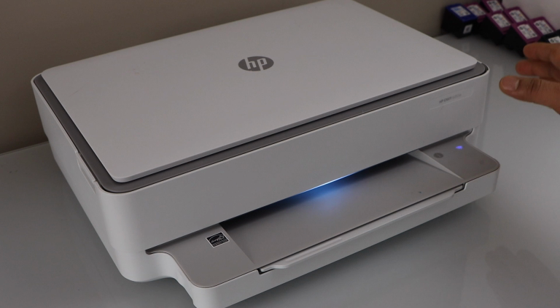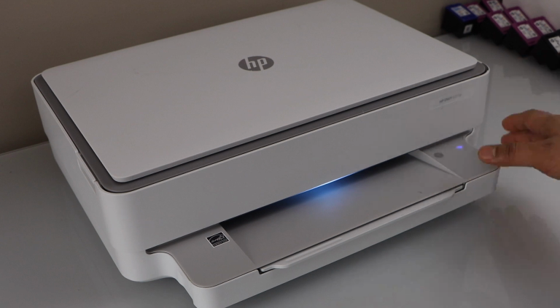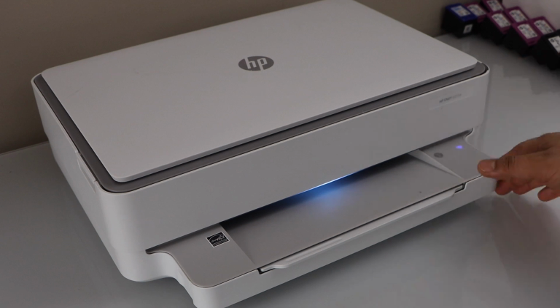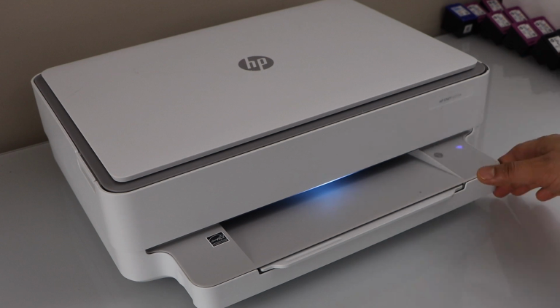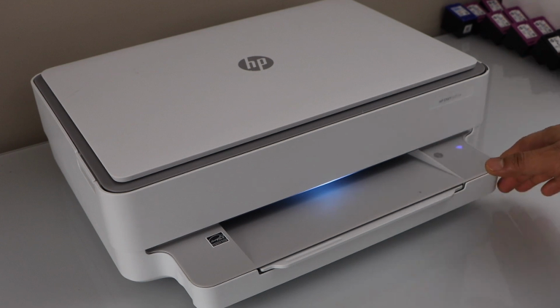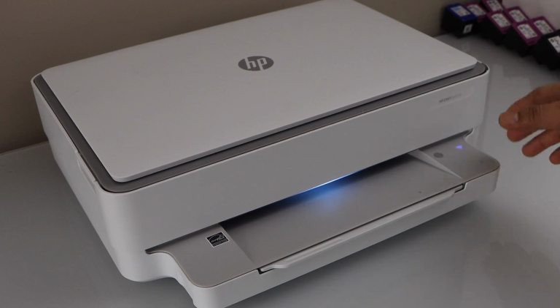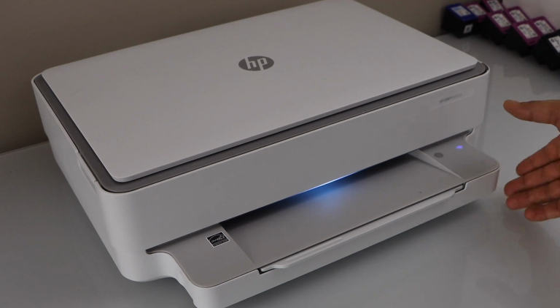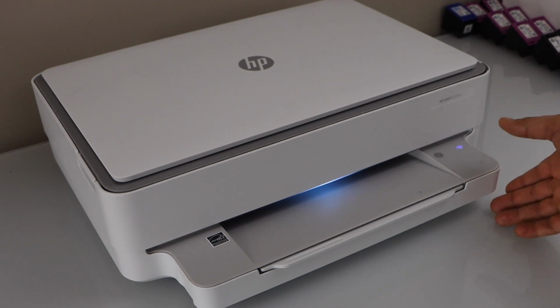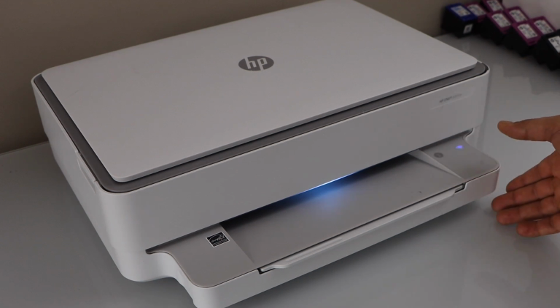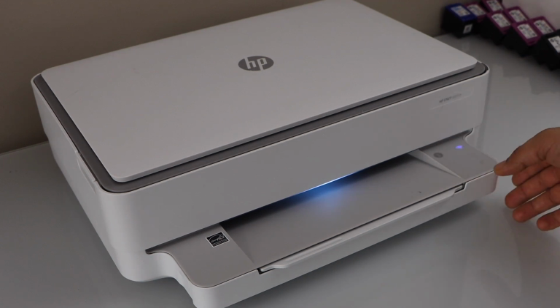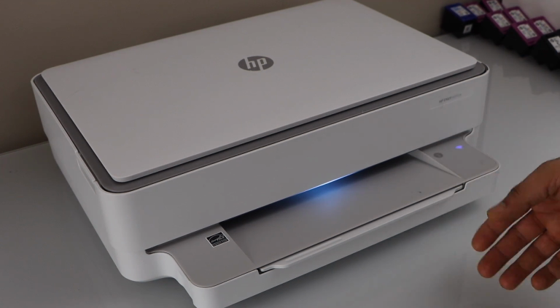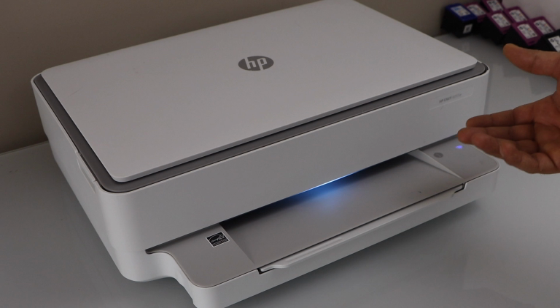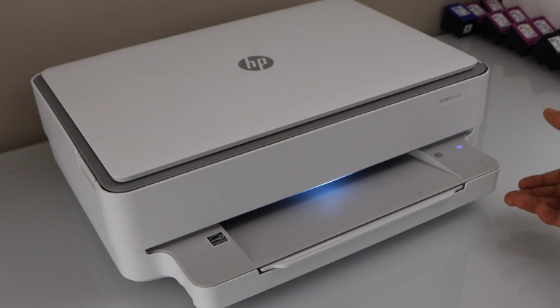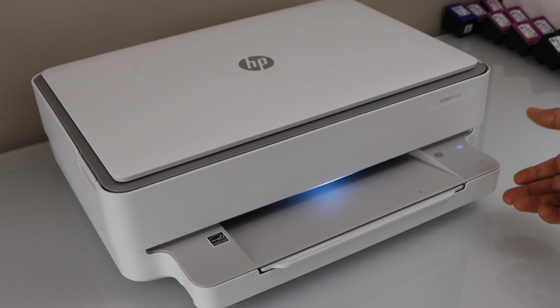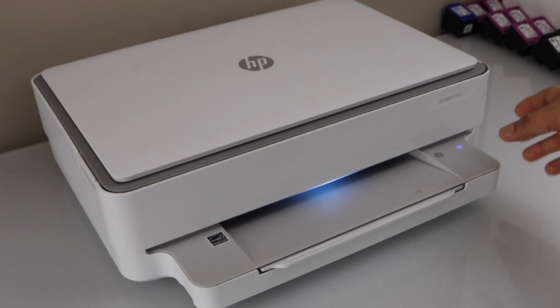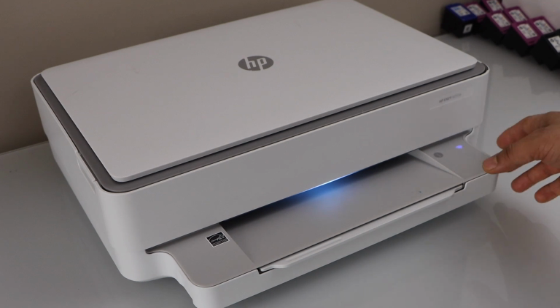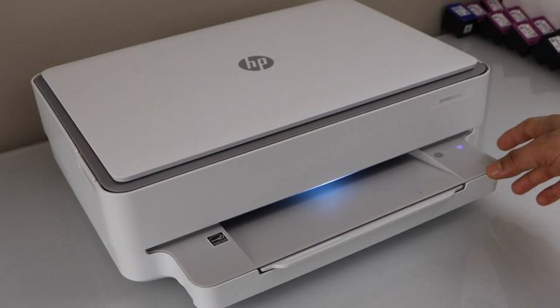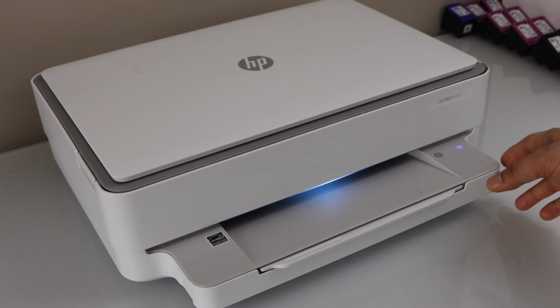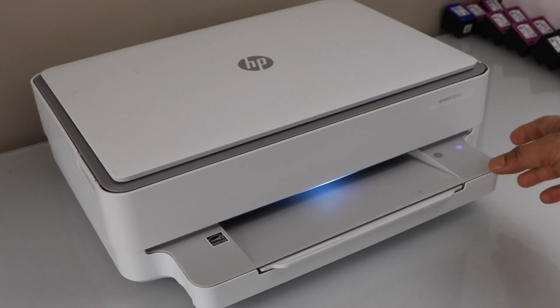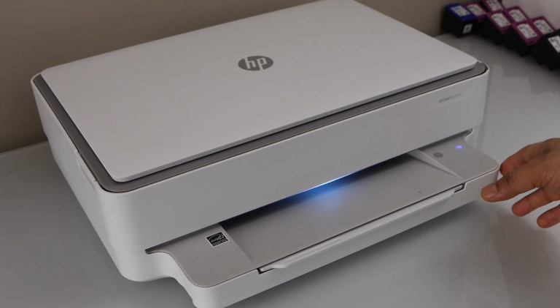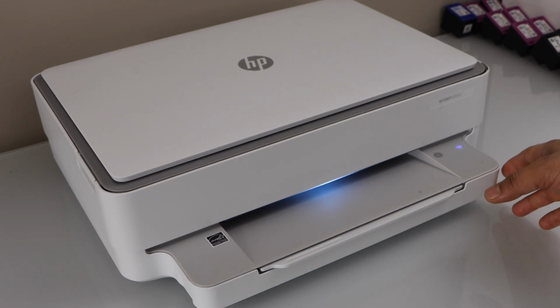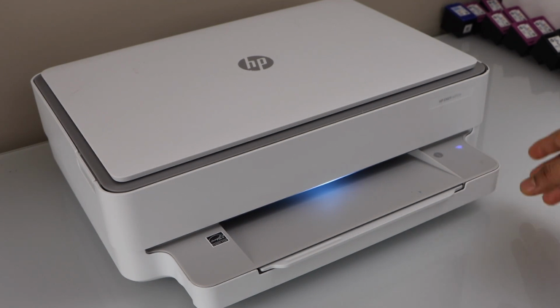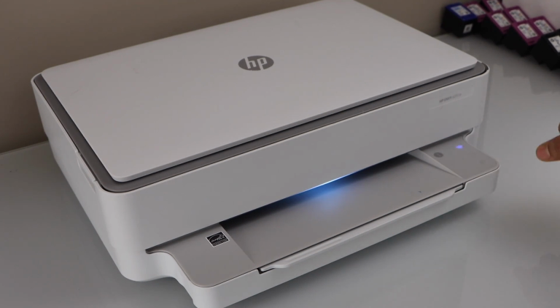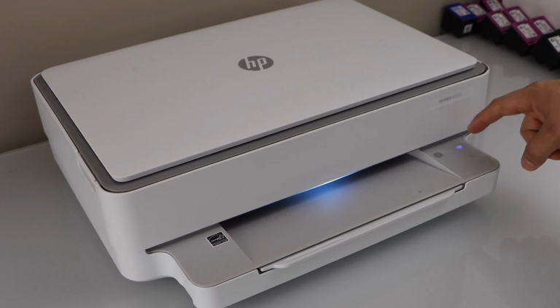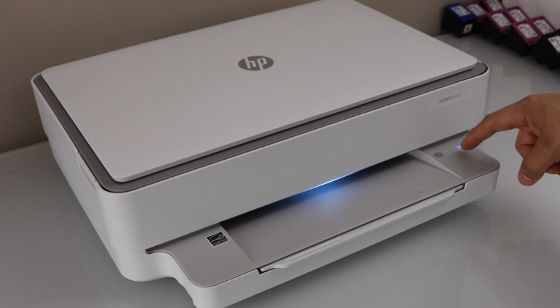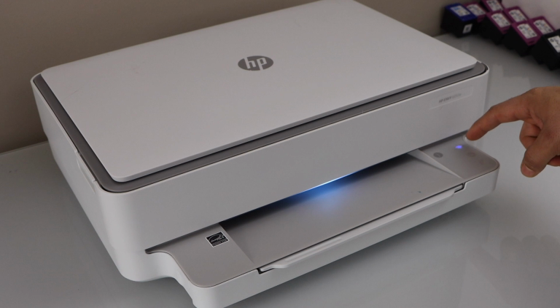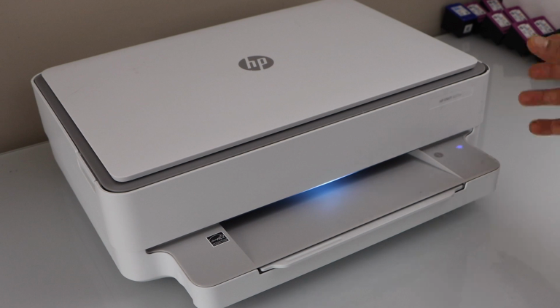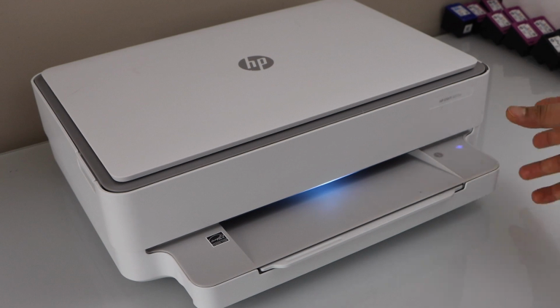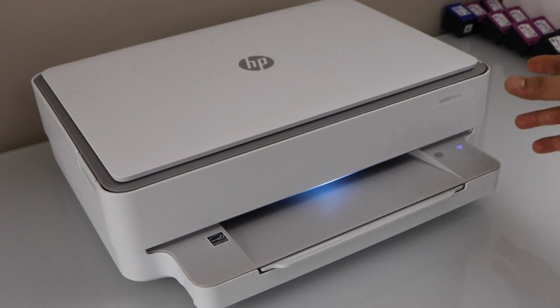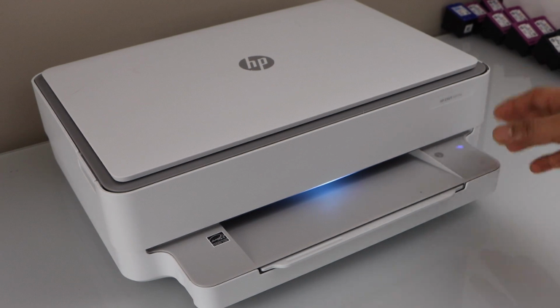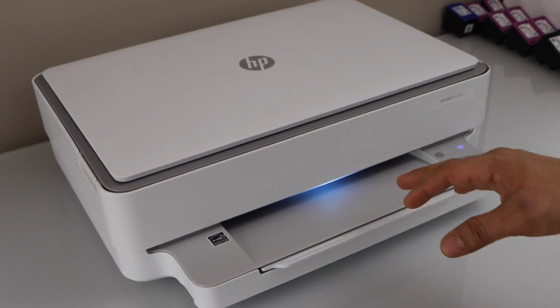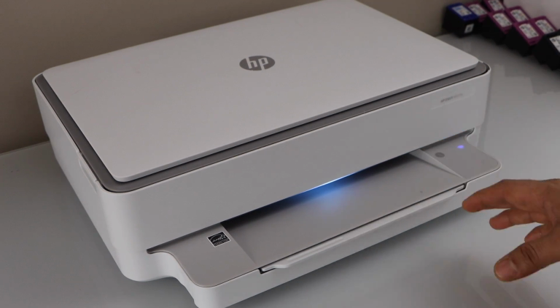If it's a new printer, or if you have changed the internet provider — if your internet service is changed — that means you need to connect it with the new Wi-Fi network. In that case the wireless signal will be flashing and there will be no stable blue light.